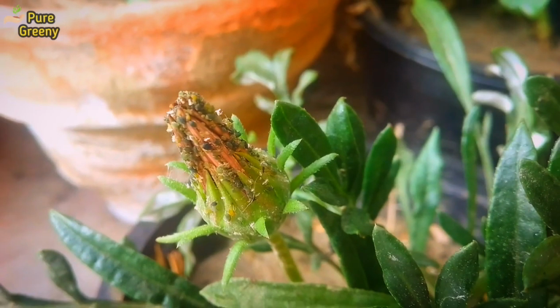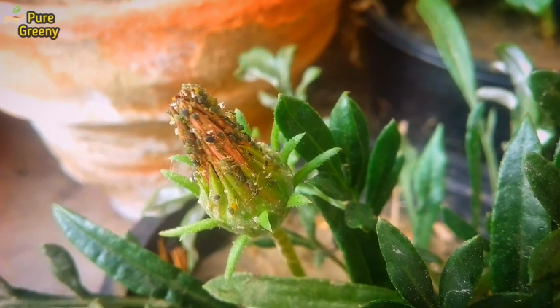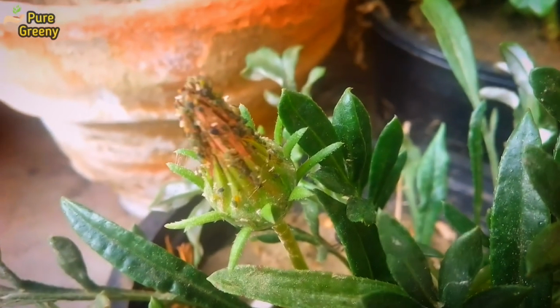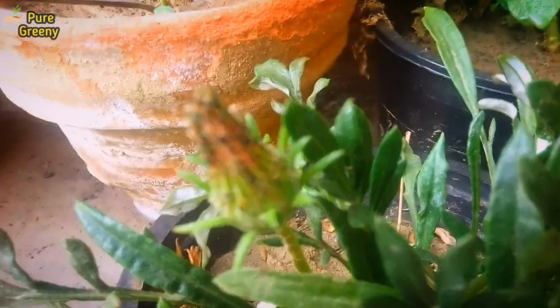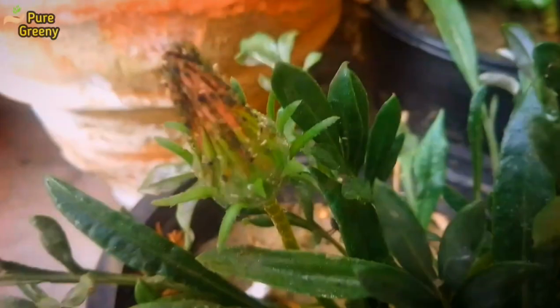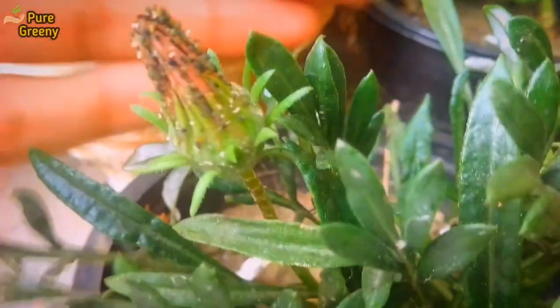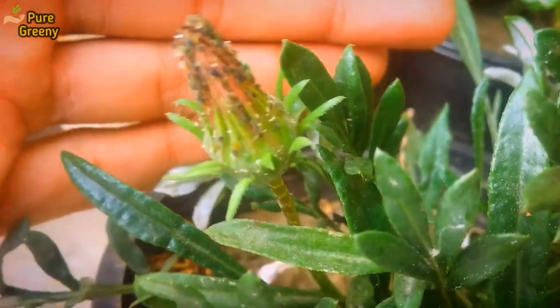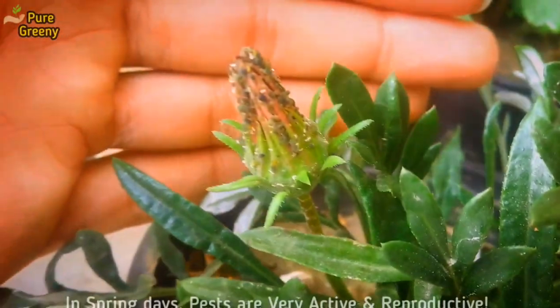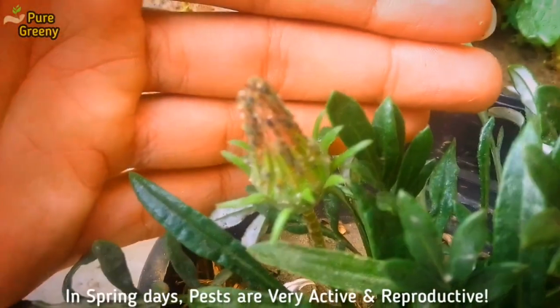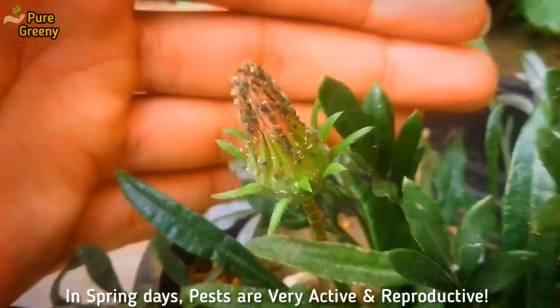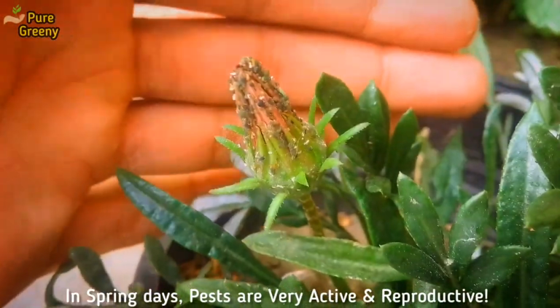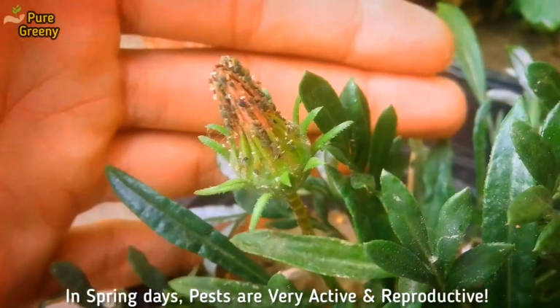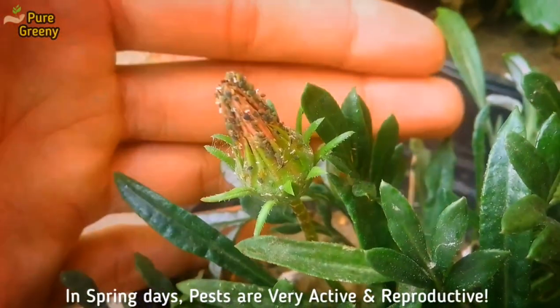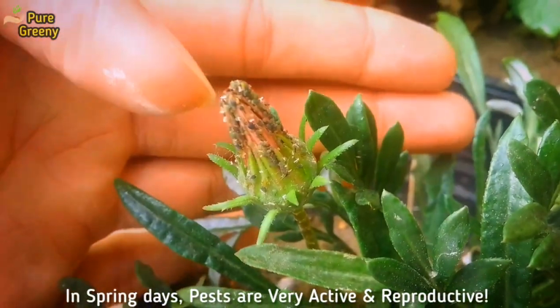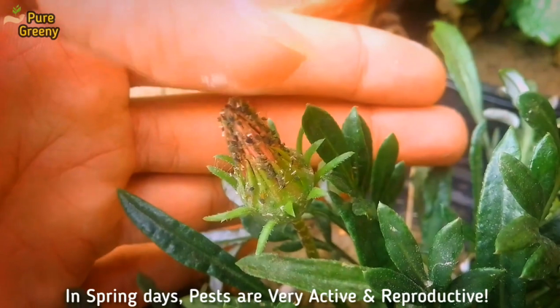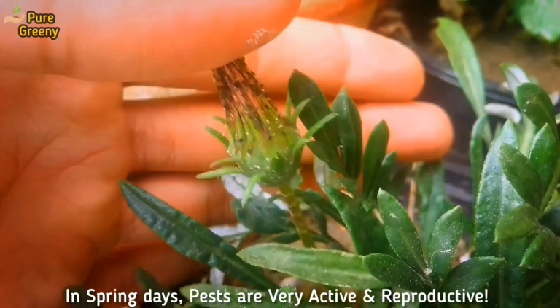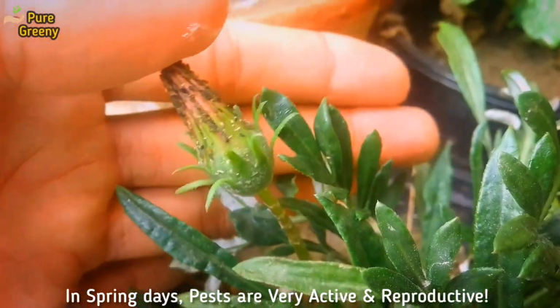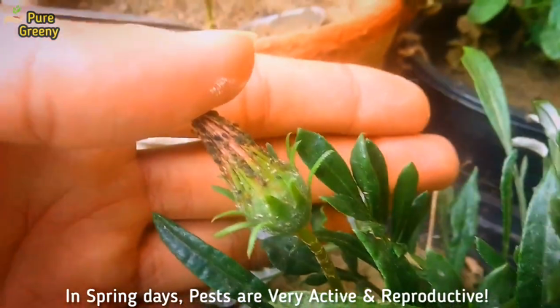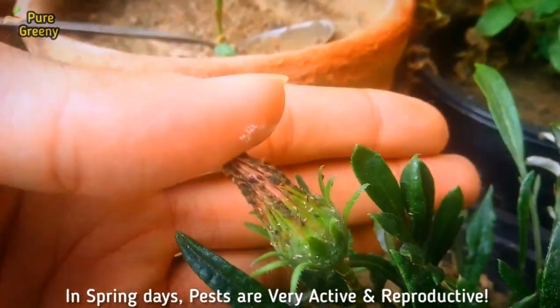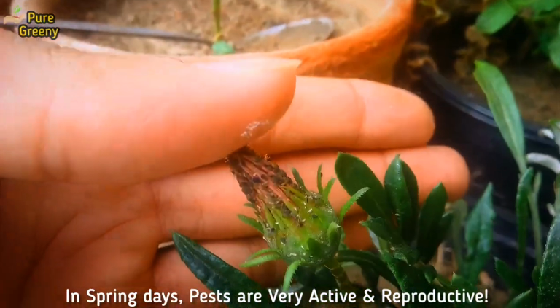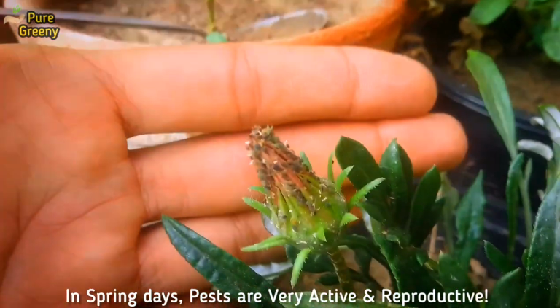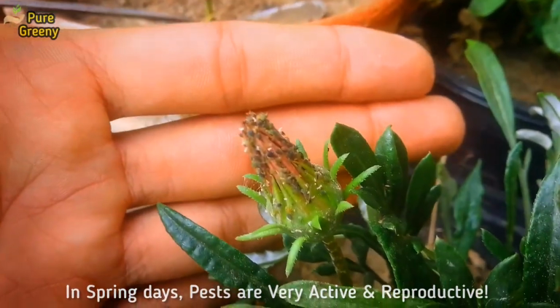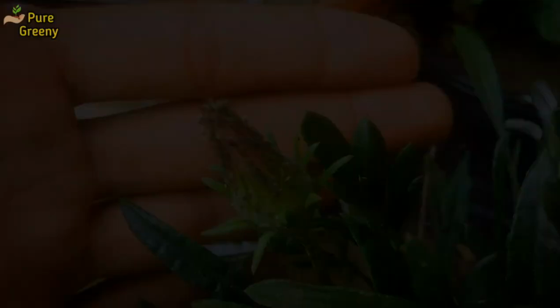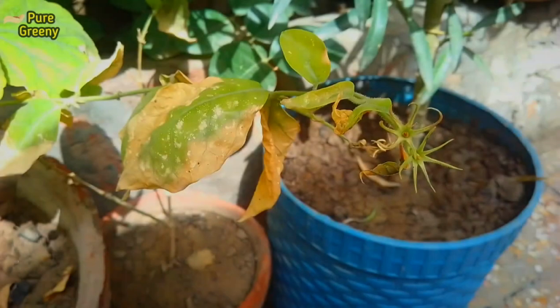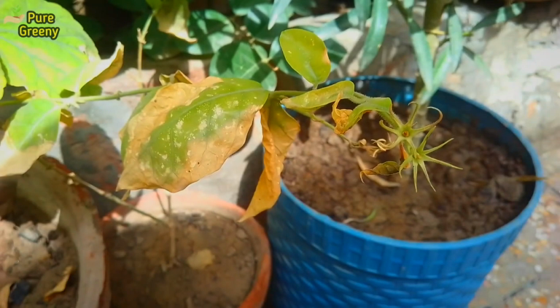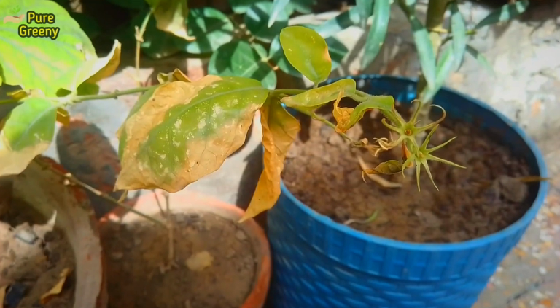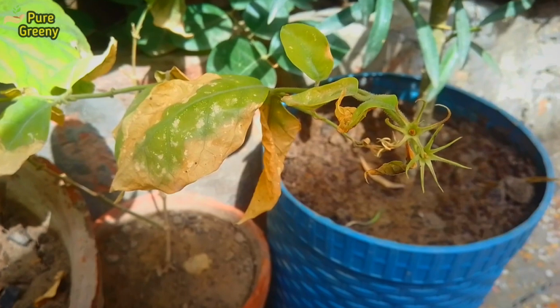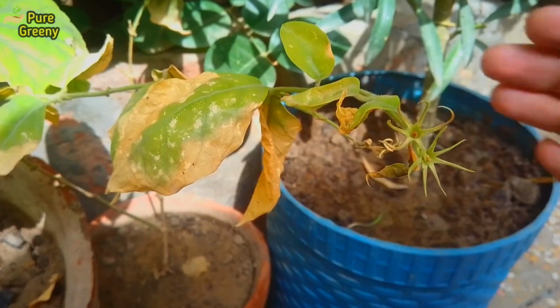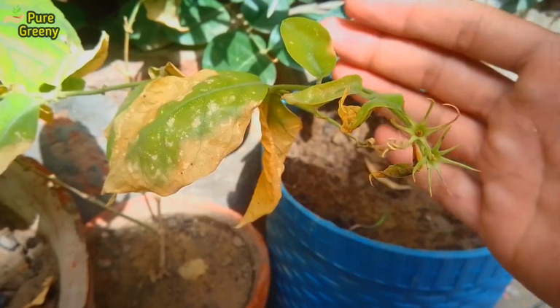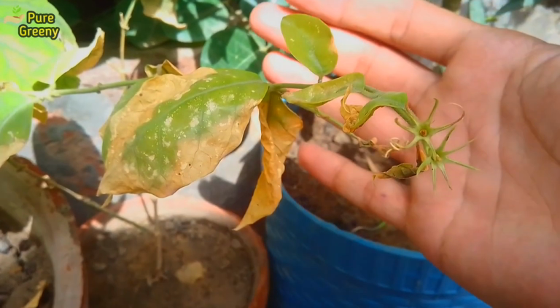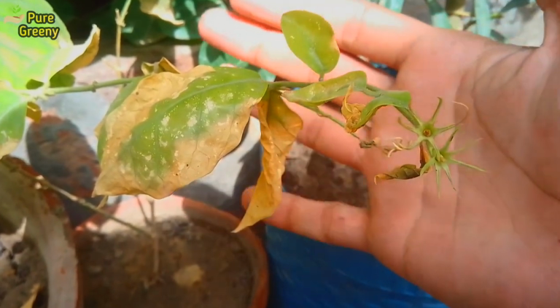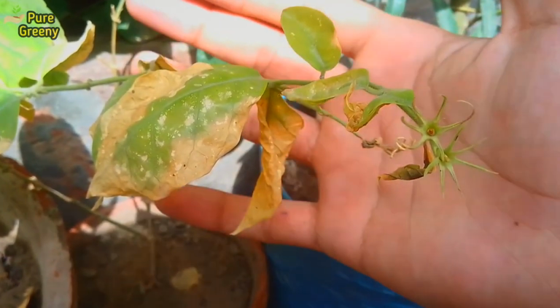Spring season is the time when many types of pests and insects attack on different plants. At this time, temperature and atmosphere is very favorable for their growth and reproduction. If we talk about their harmful effects, then they are countless.